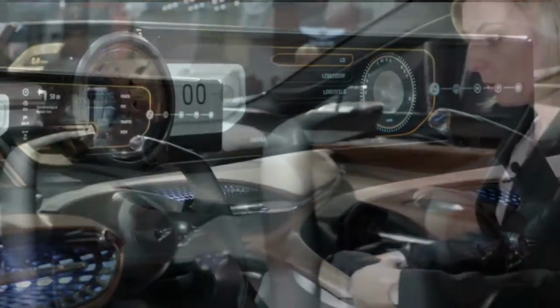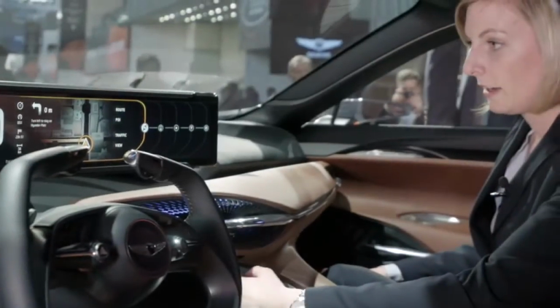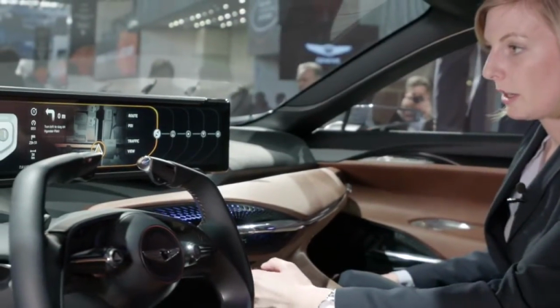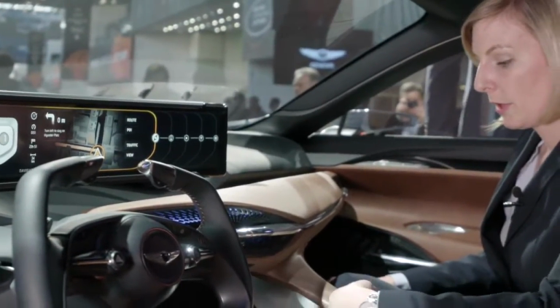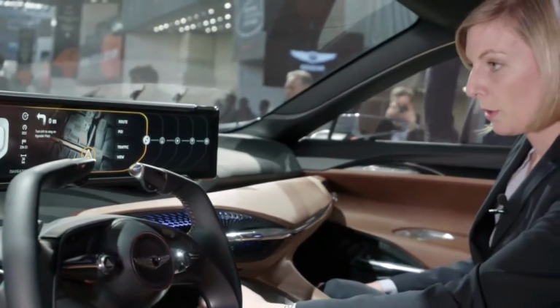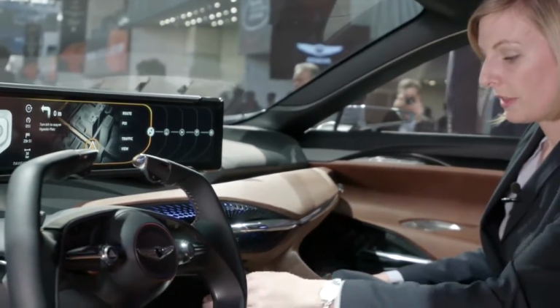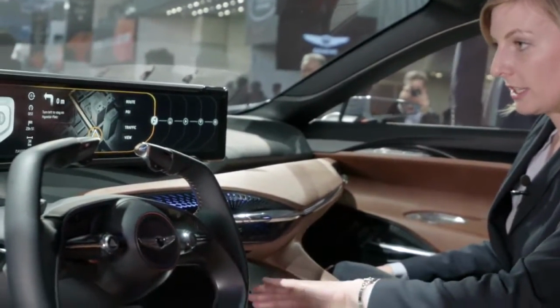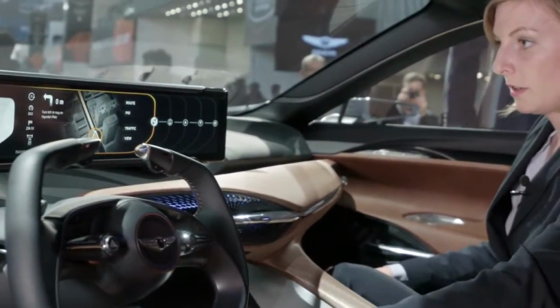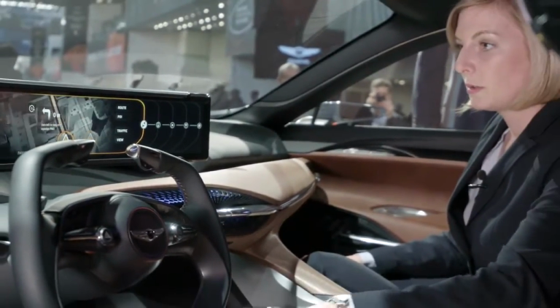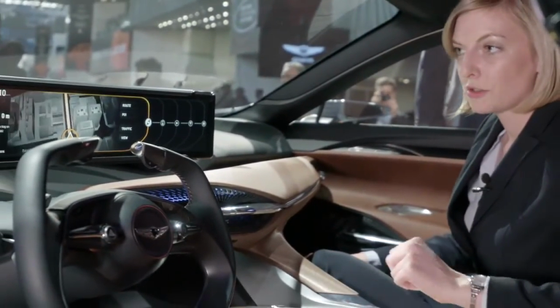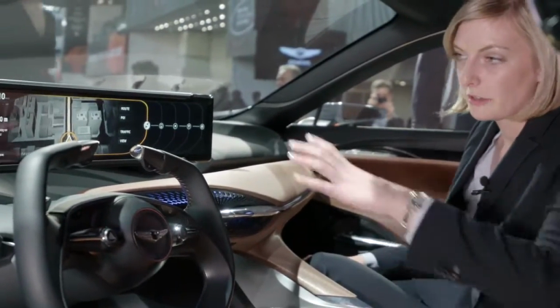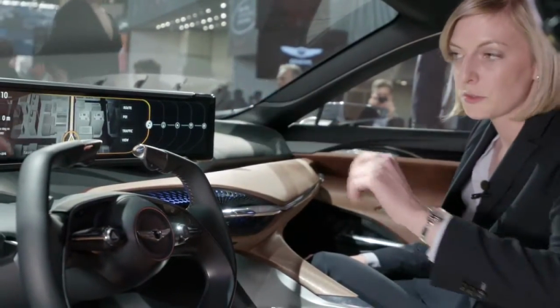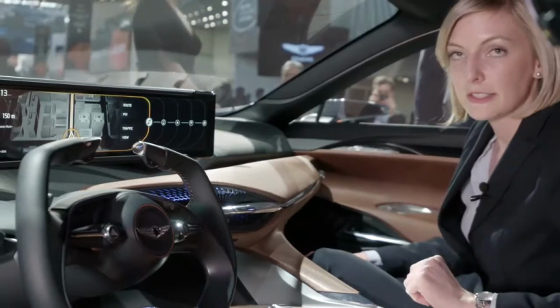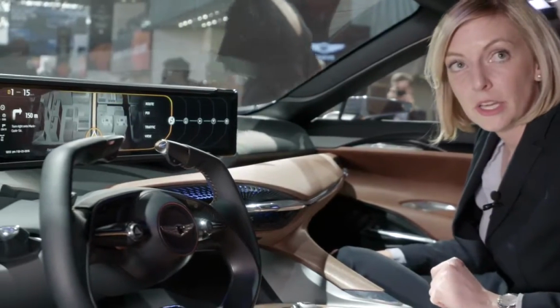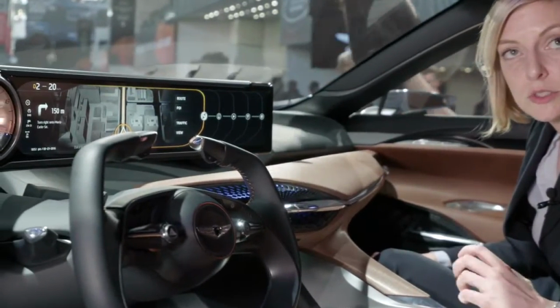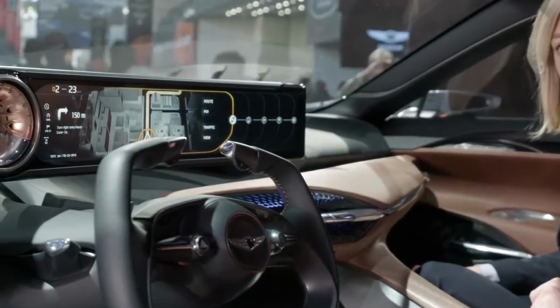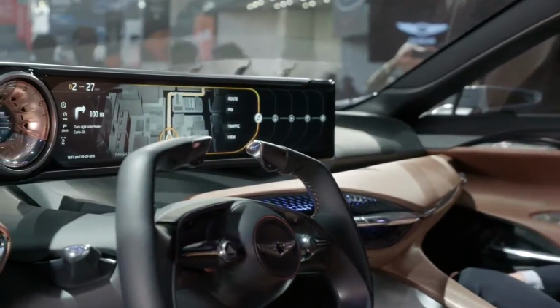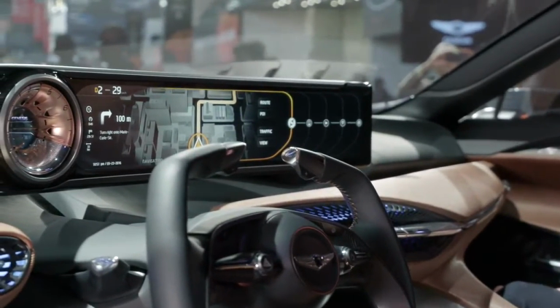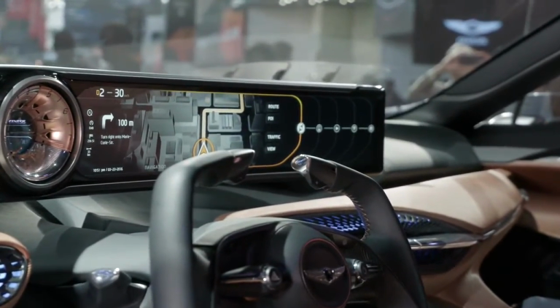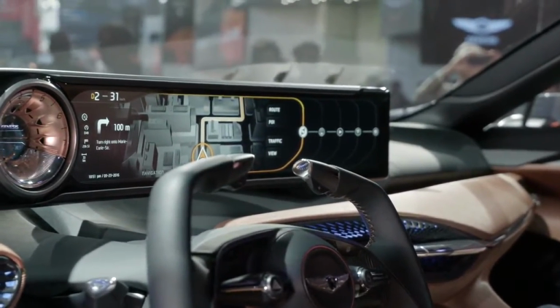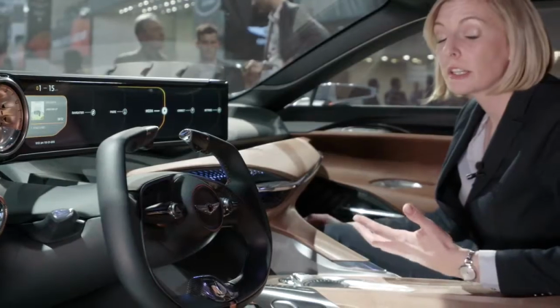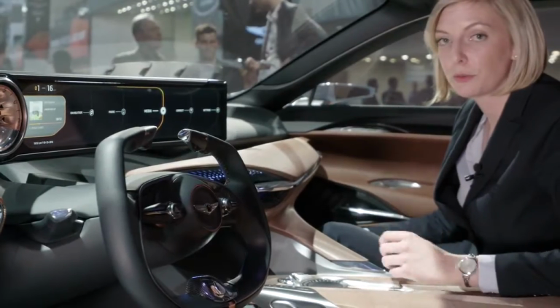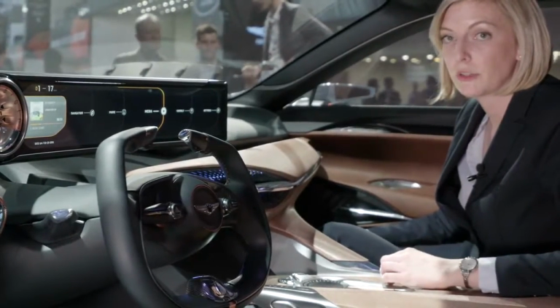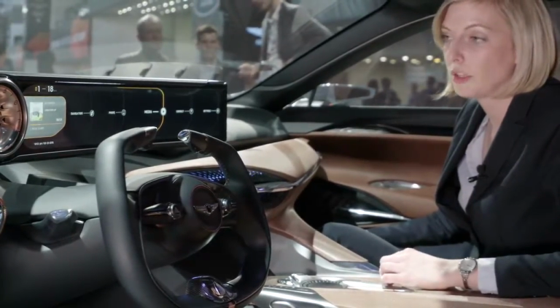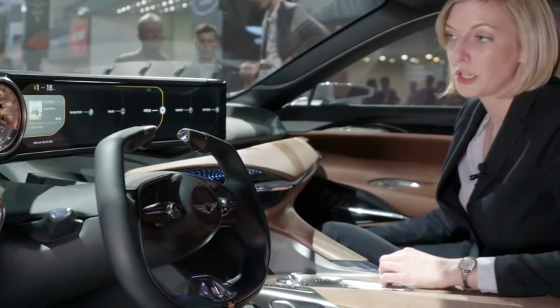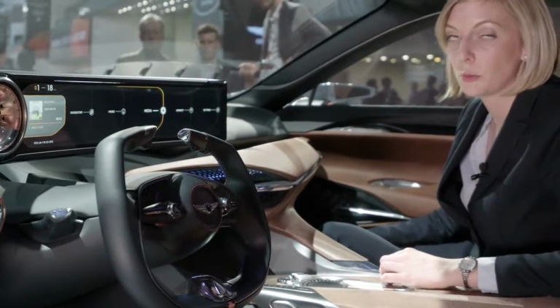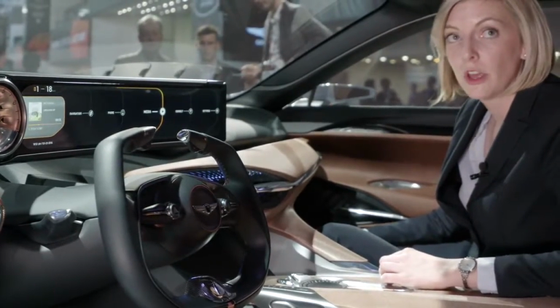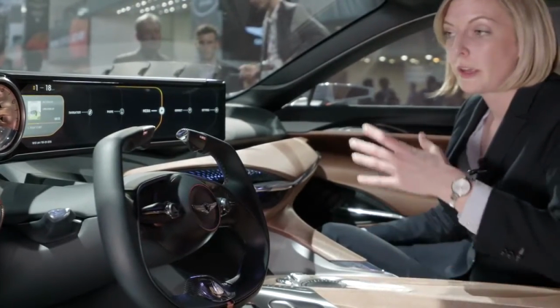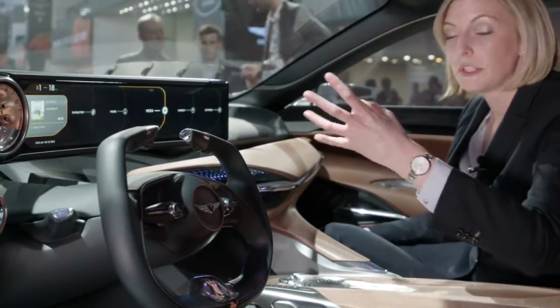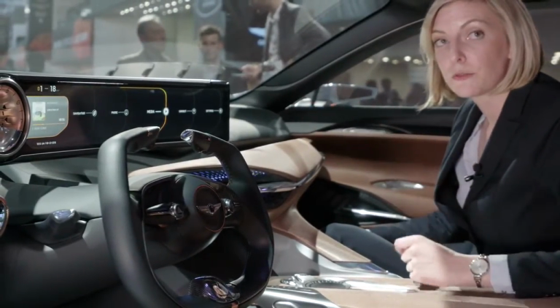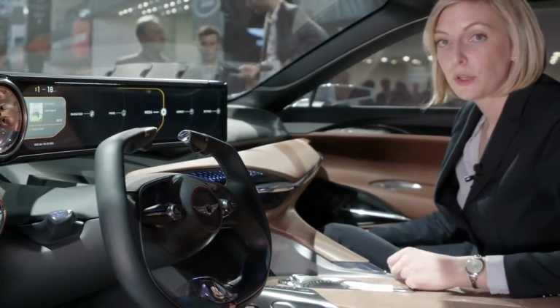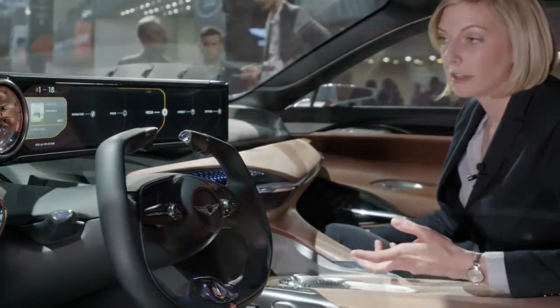We can now throw over the content to the passengers, to the instrument cluster area, using up to two-thirds of the entire display. This gives you the freedom to have all the information you want to see right in front of you at any time.